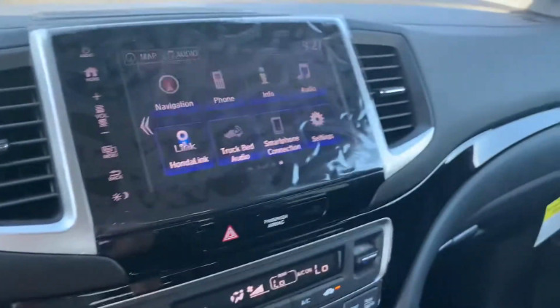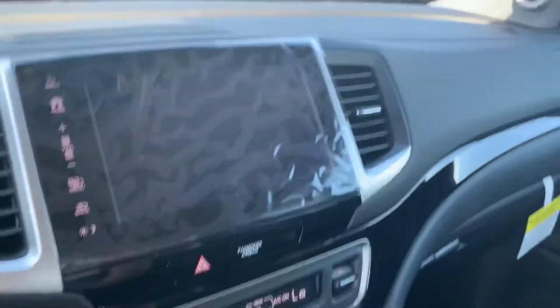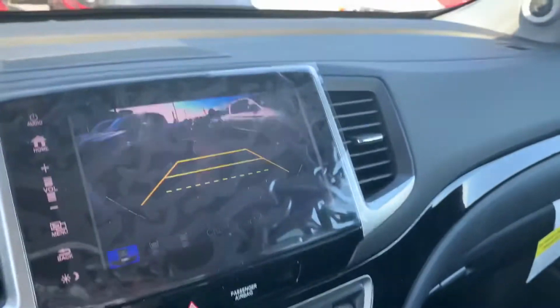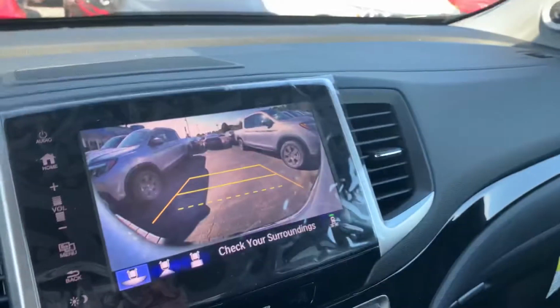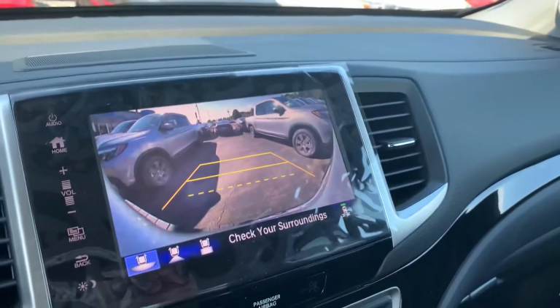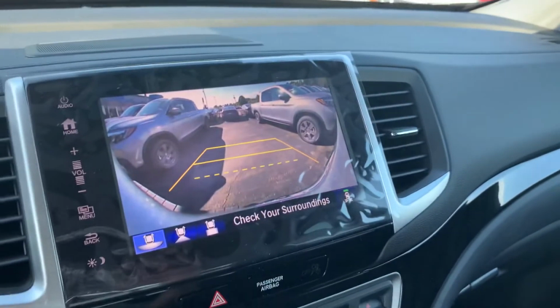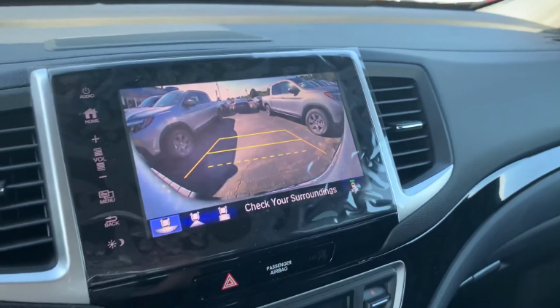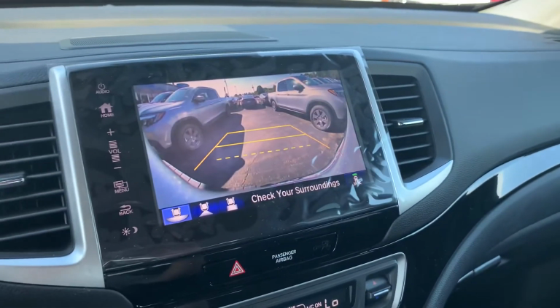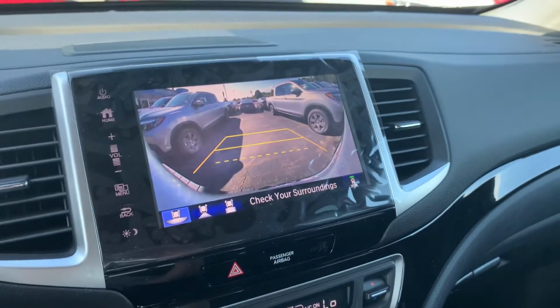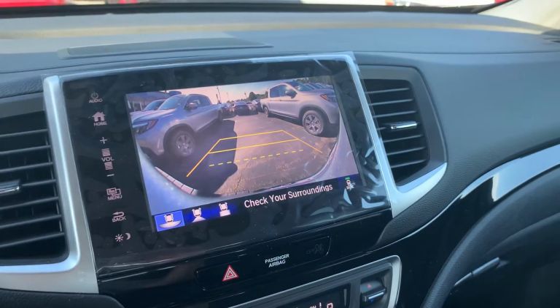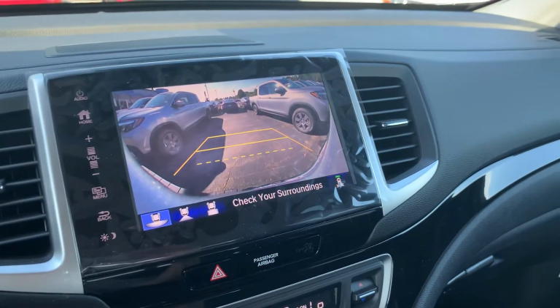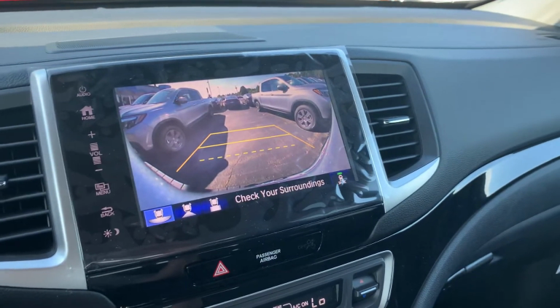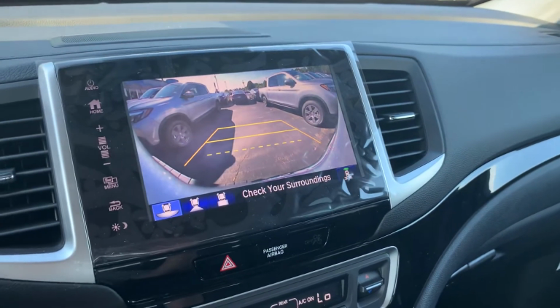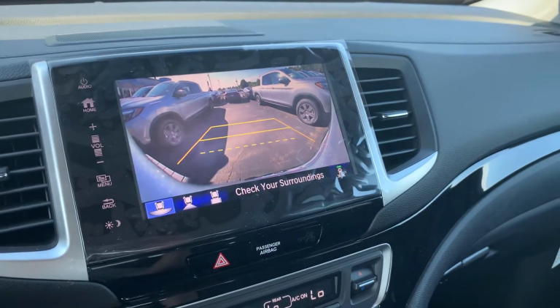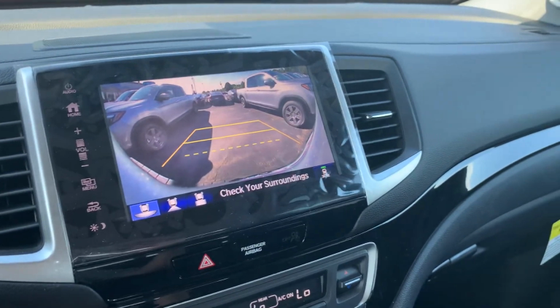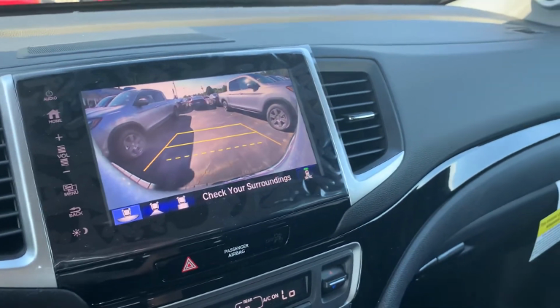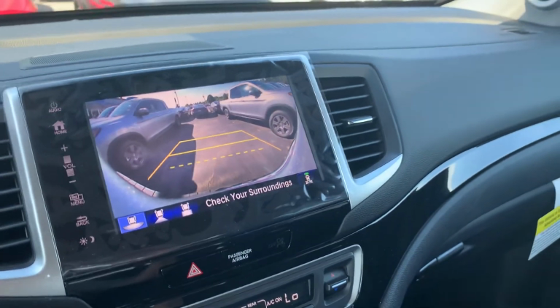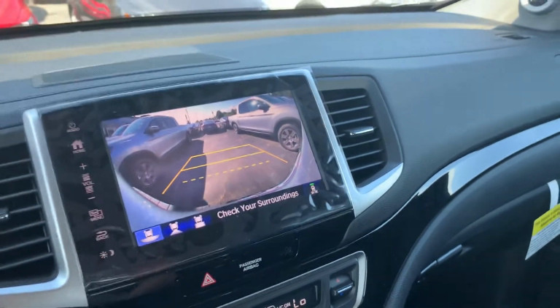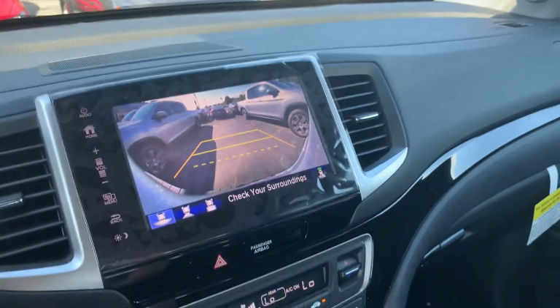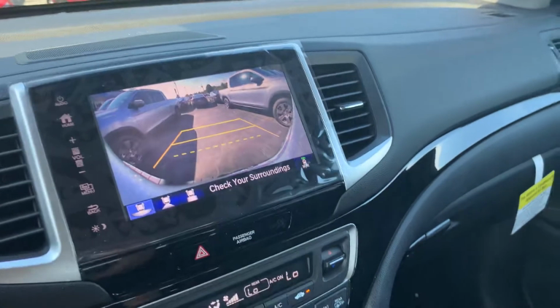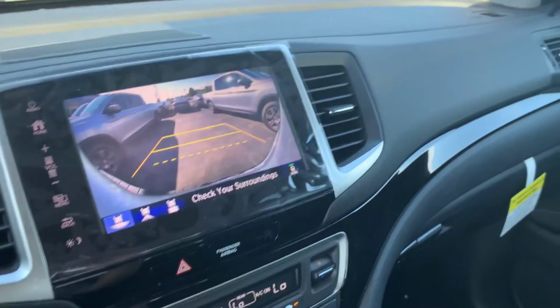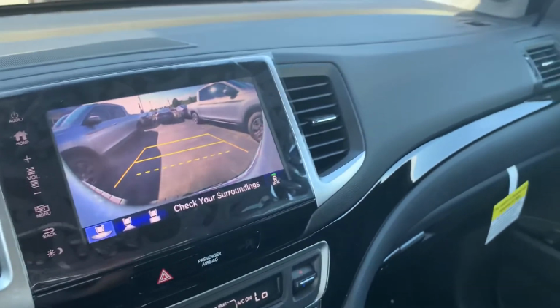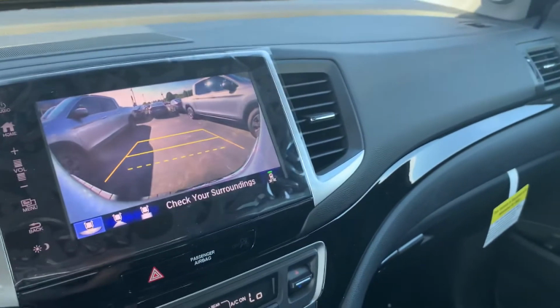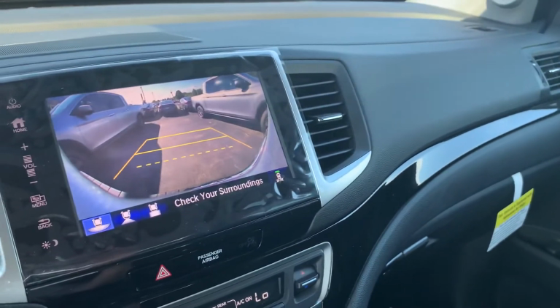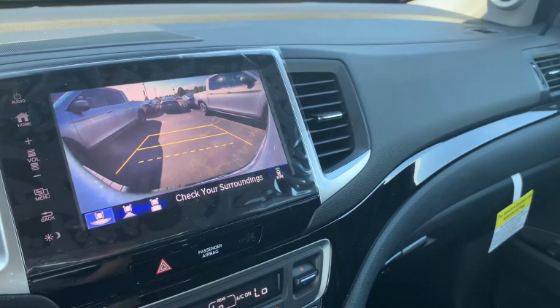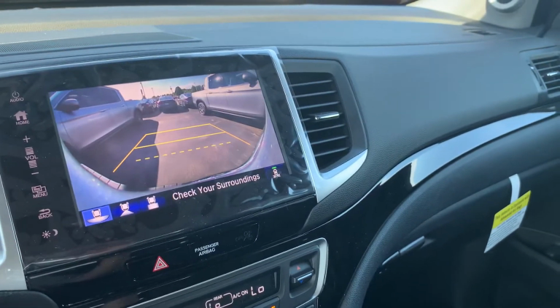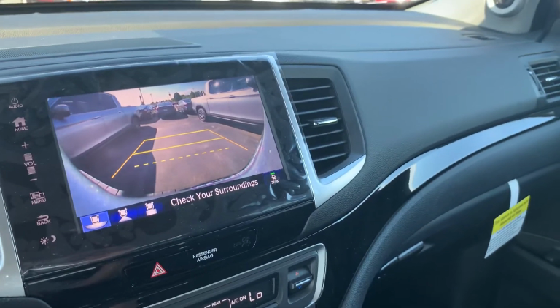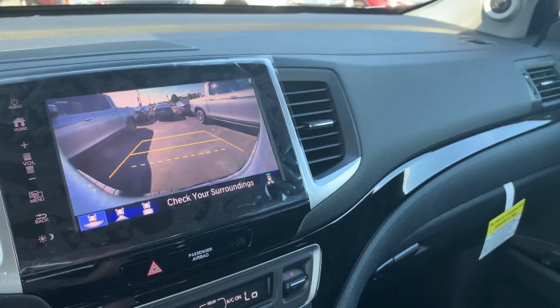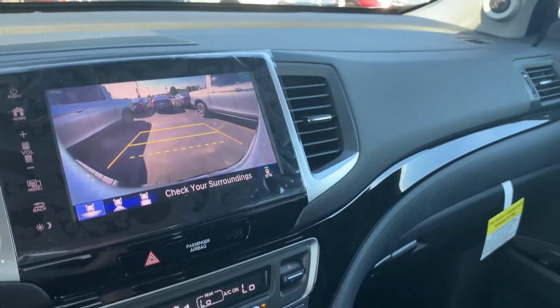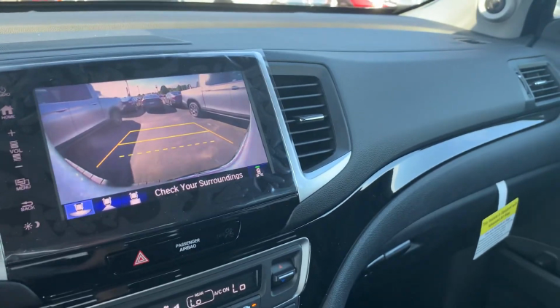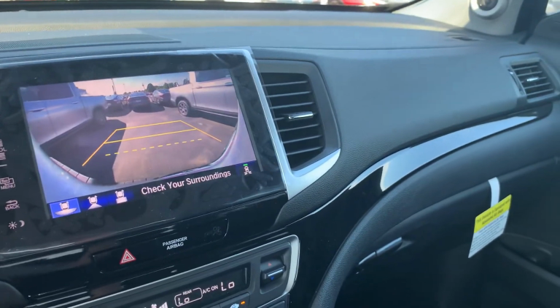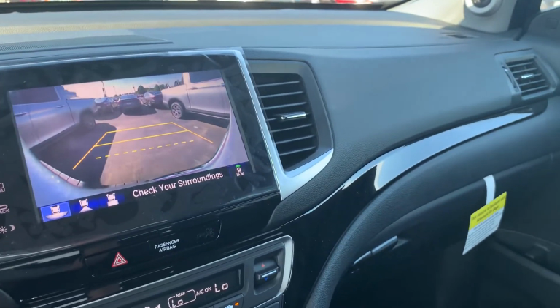You've got your HD backup camera as well with multi-view, and so many more features.